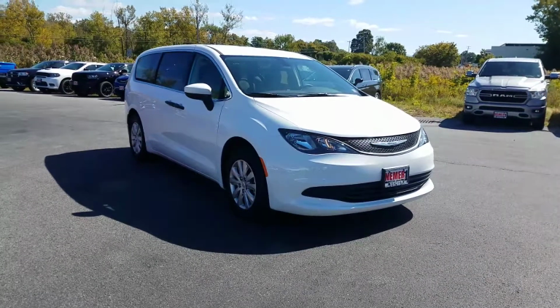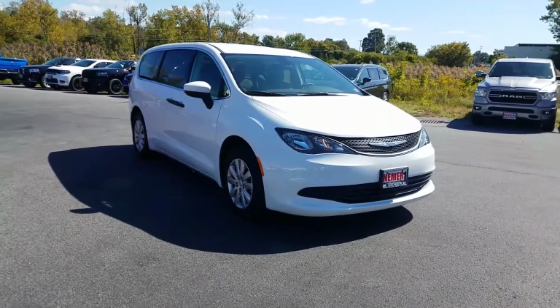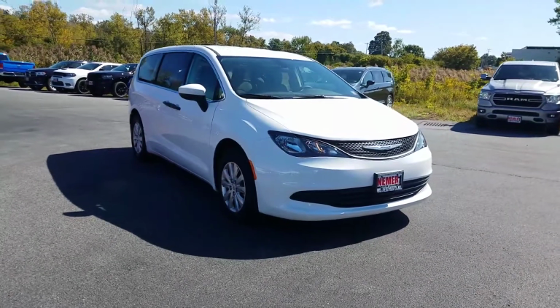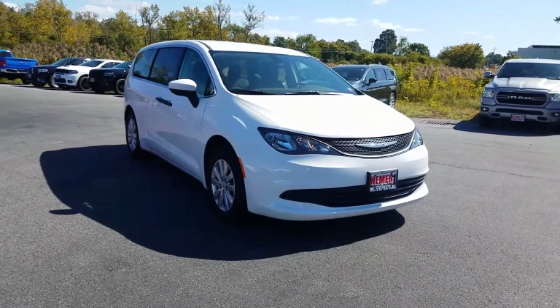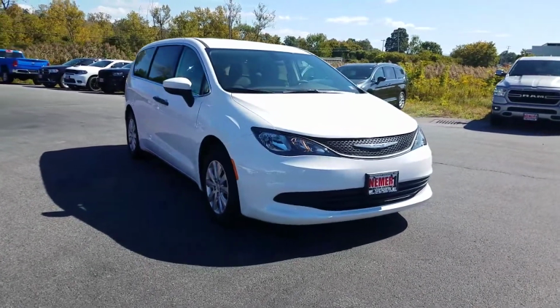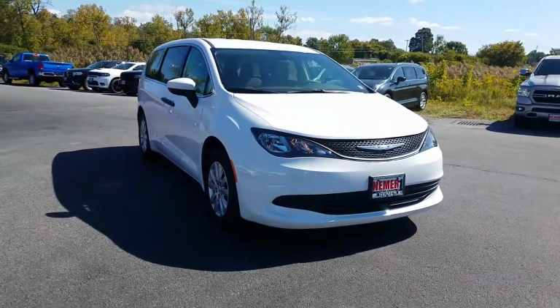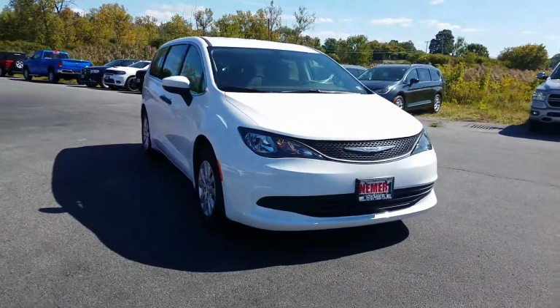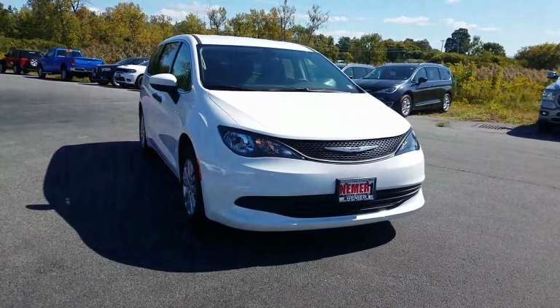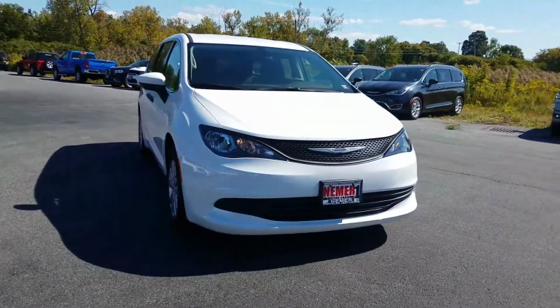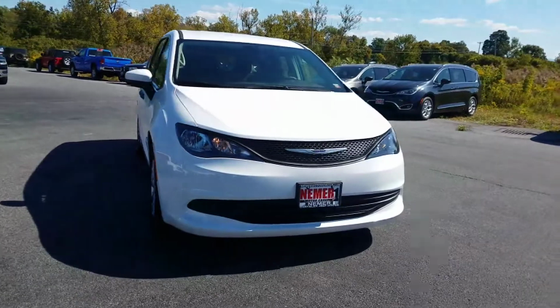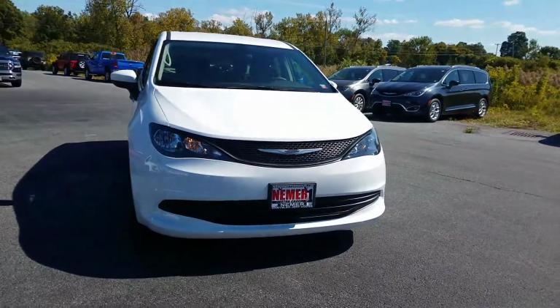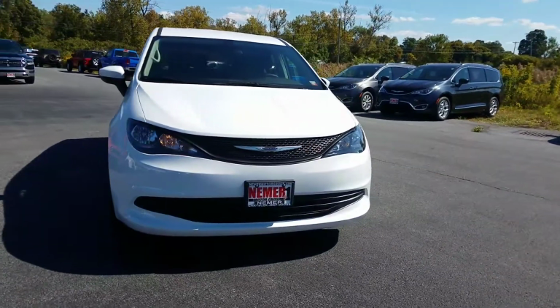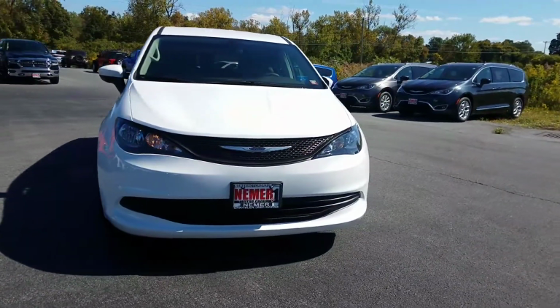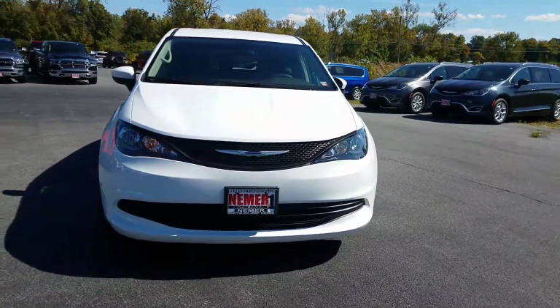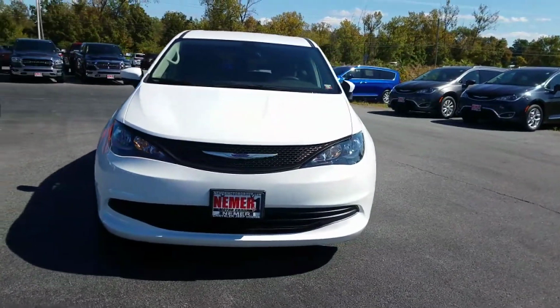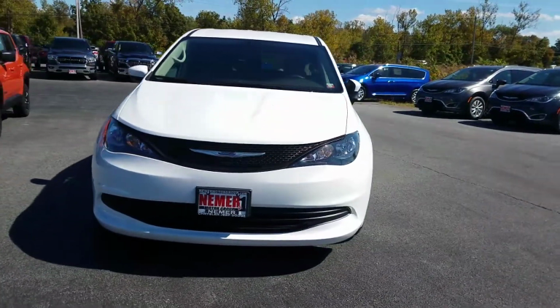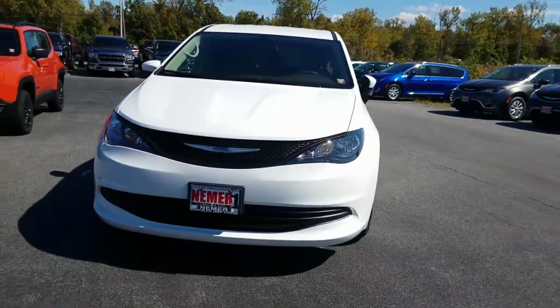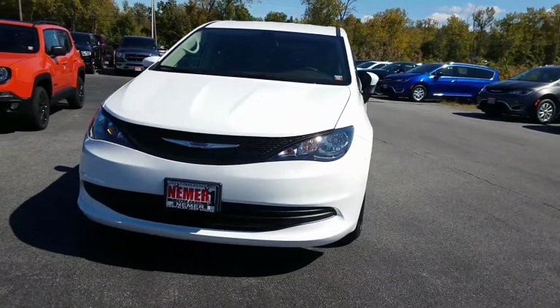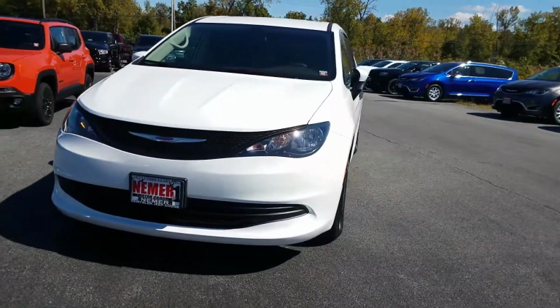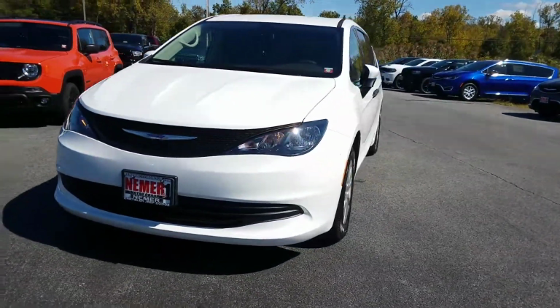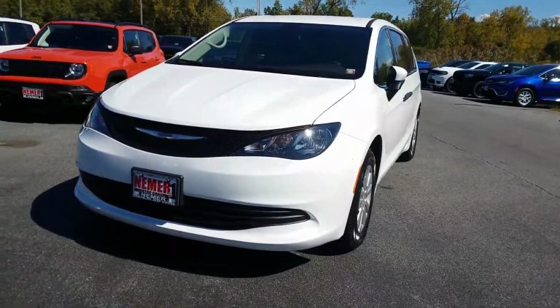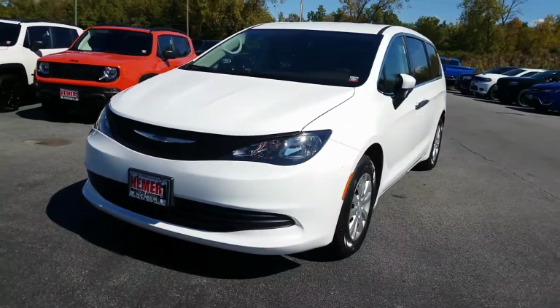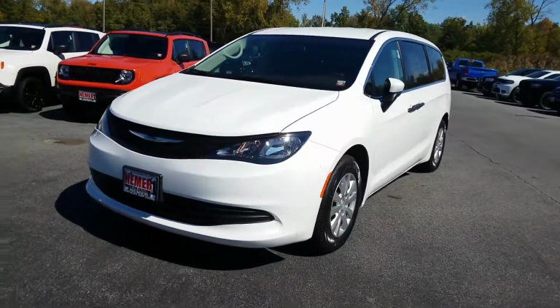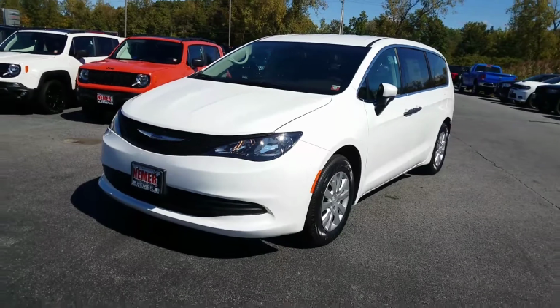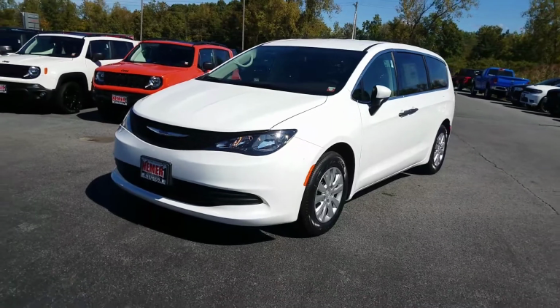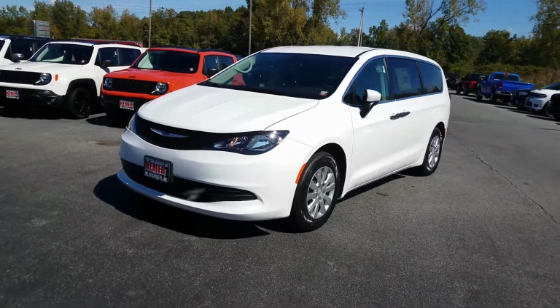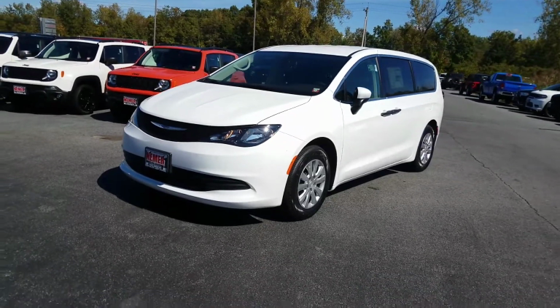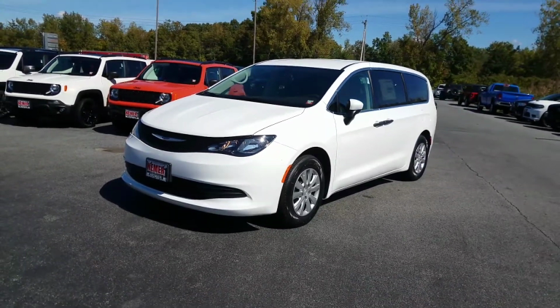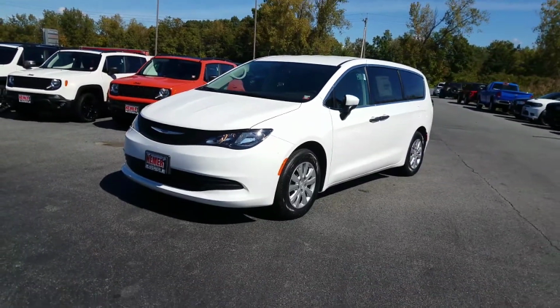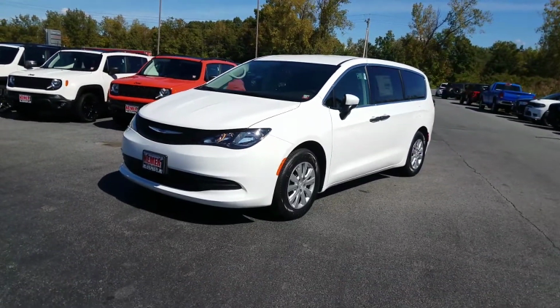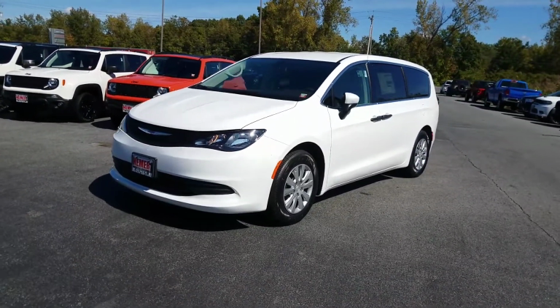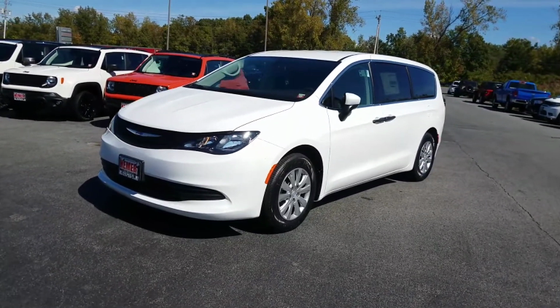I'm here at Niemer Chrysler in Queensbury, New York, 728 Quaker Road, and I'm here today to do the first walk-around video of the all-new Chrysler Voyager.